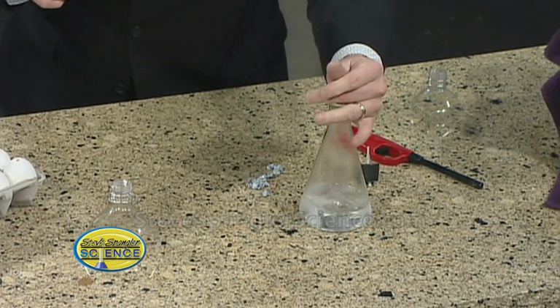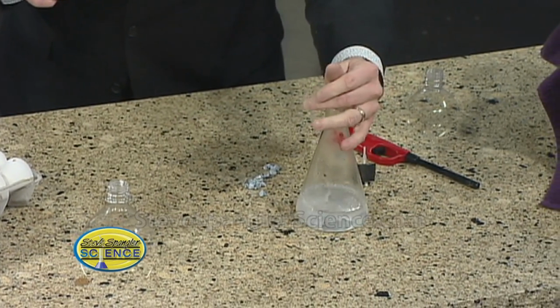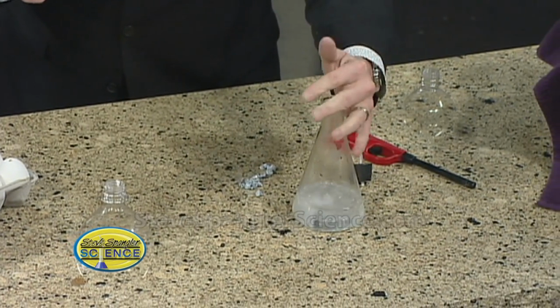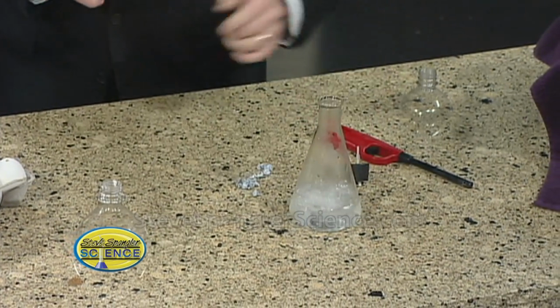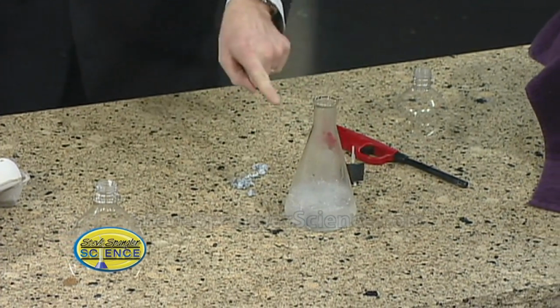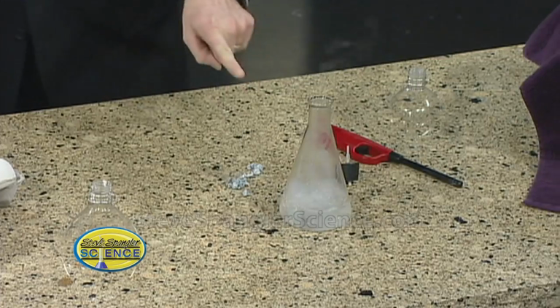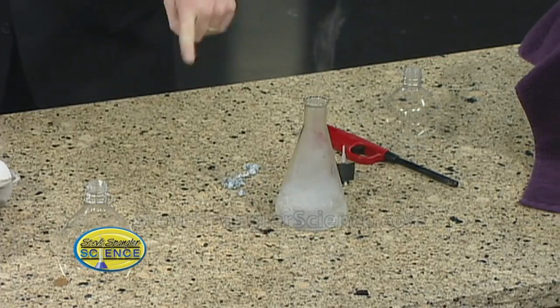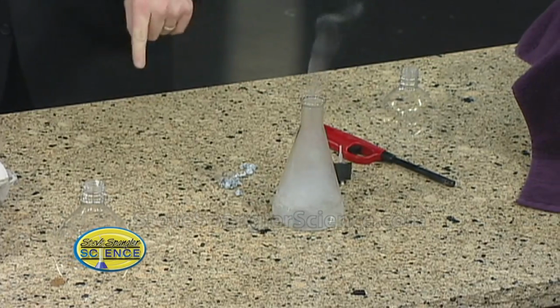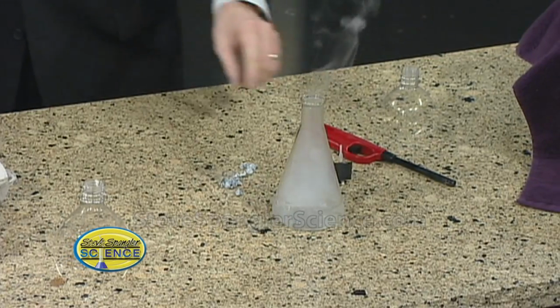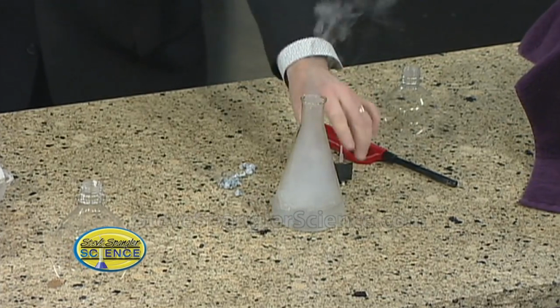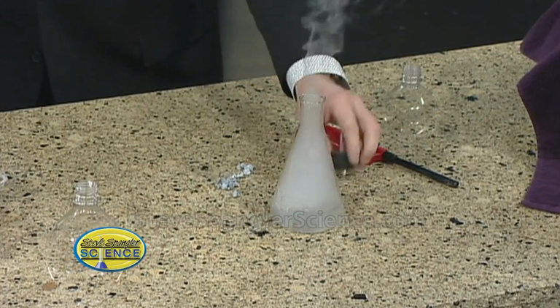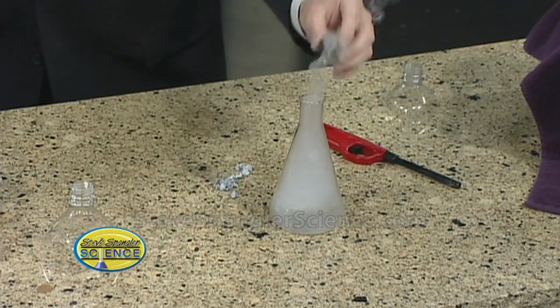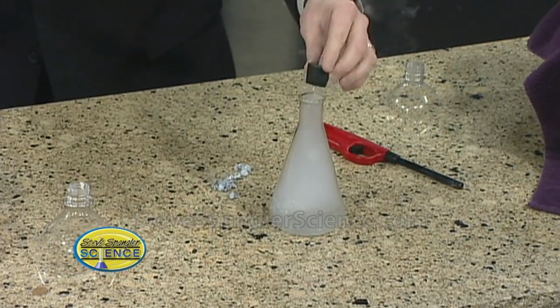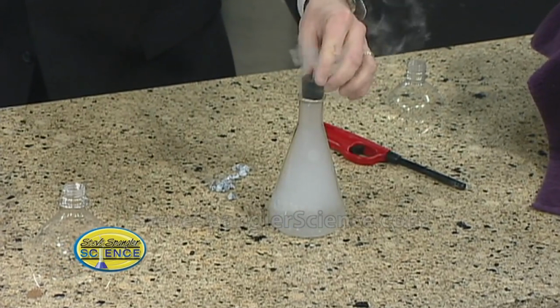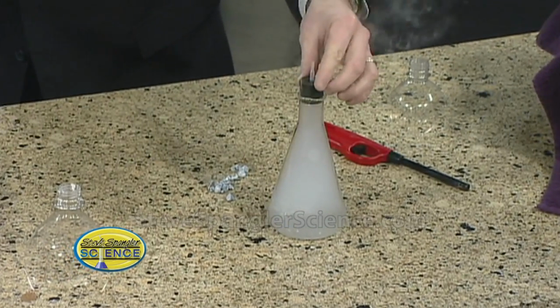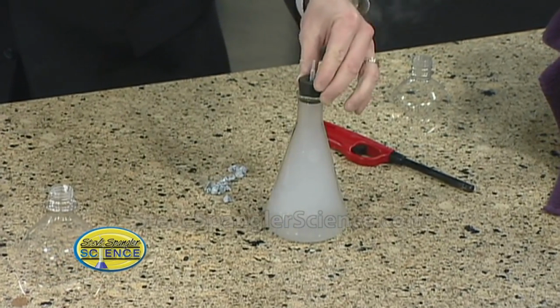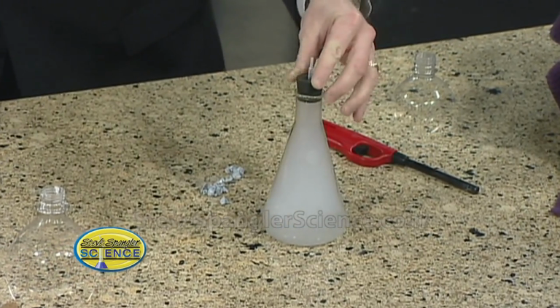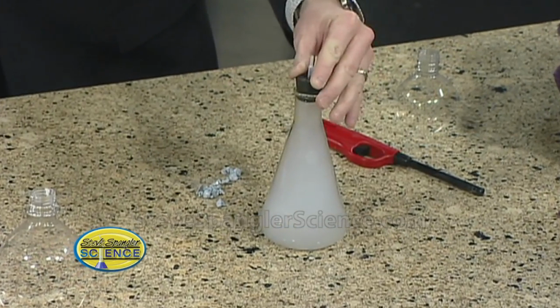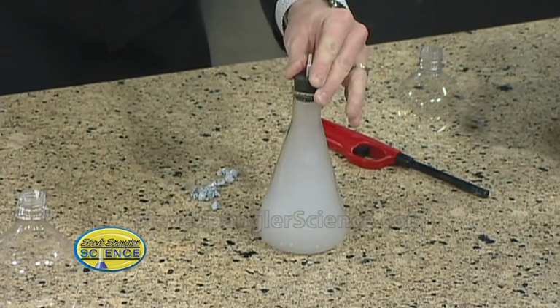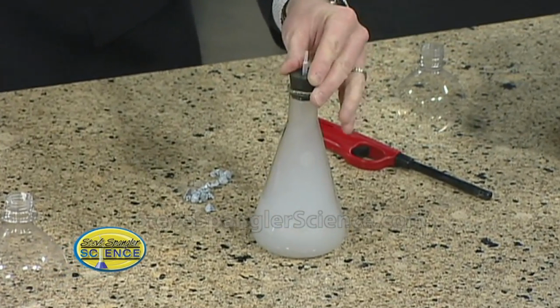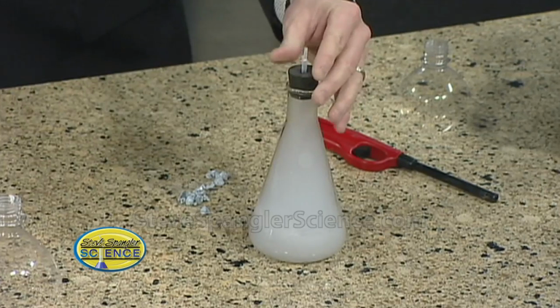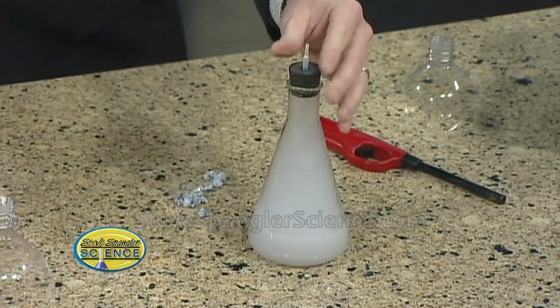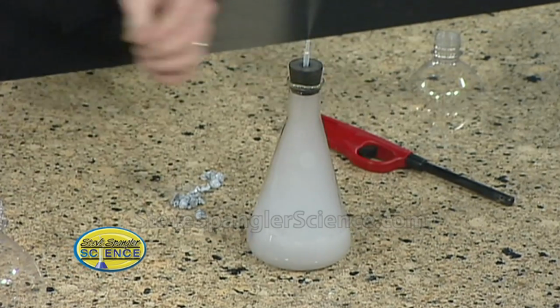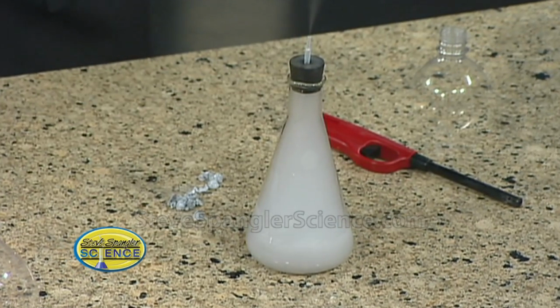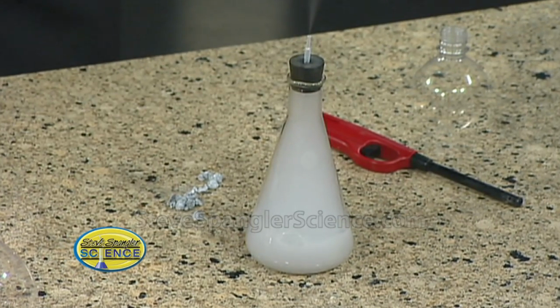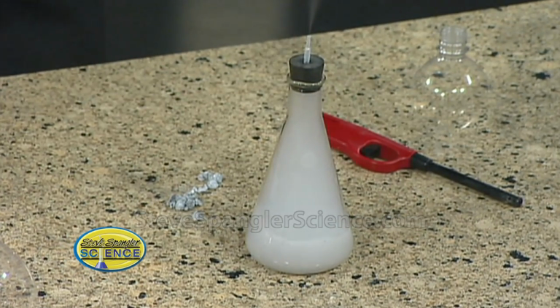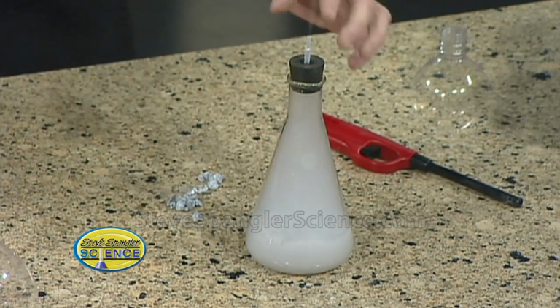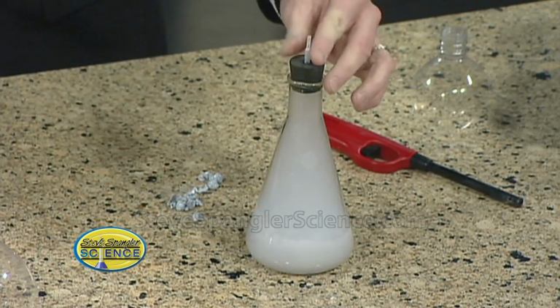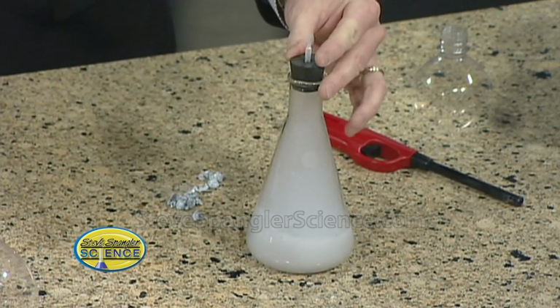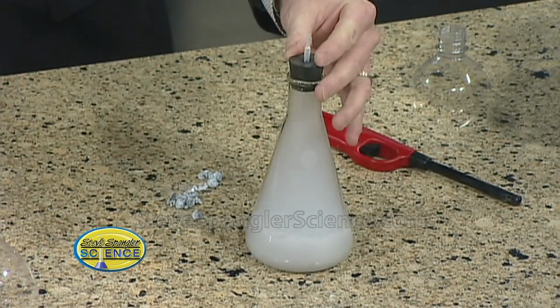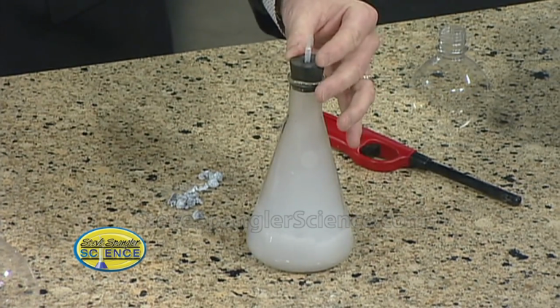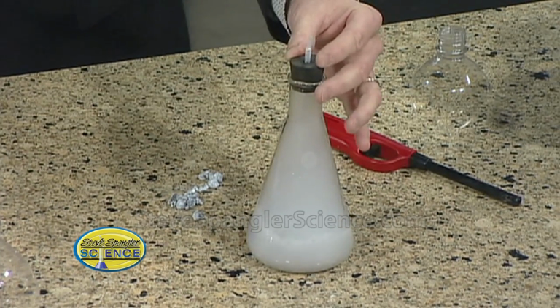So here we go — we throw the zinc inside. See how it starts to generate? Oh, and here it comes. So now we're going to put this over the top like this. See how it's generating the gas? That looks like a fire department problem right there. No, it's fine.